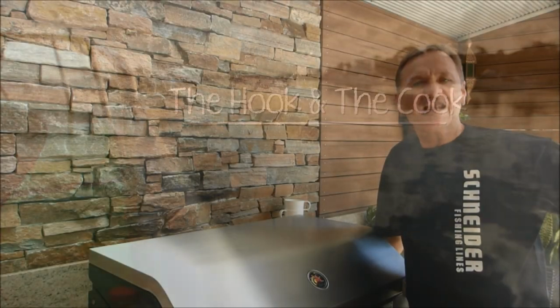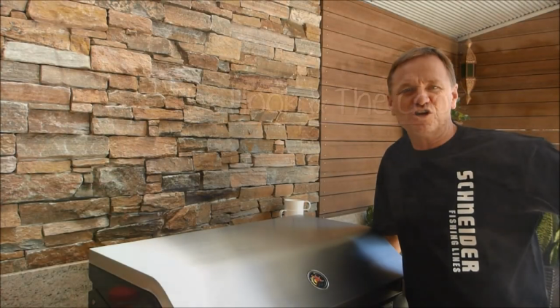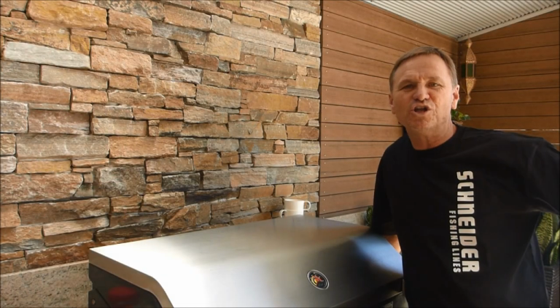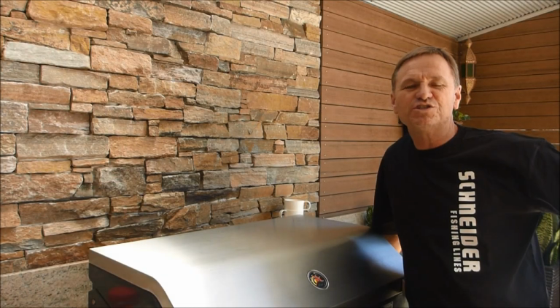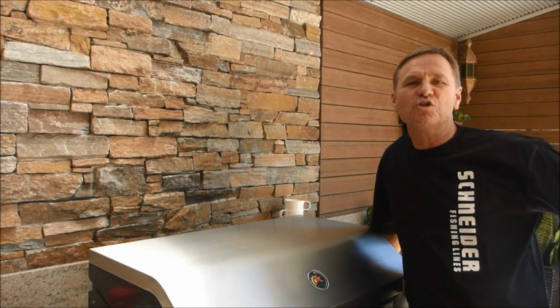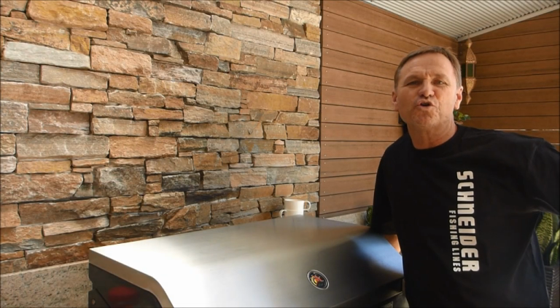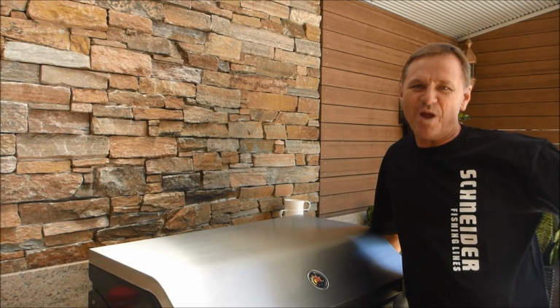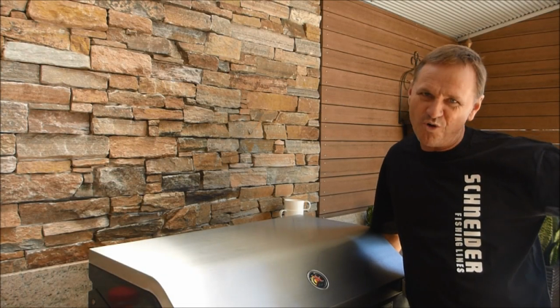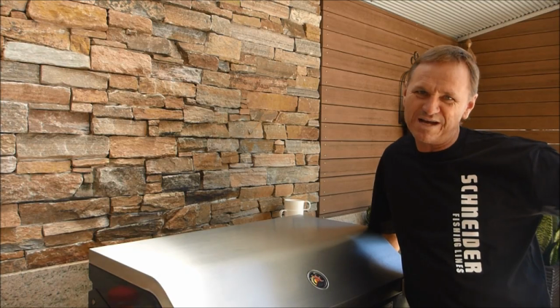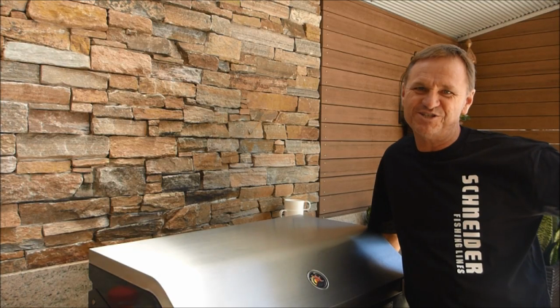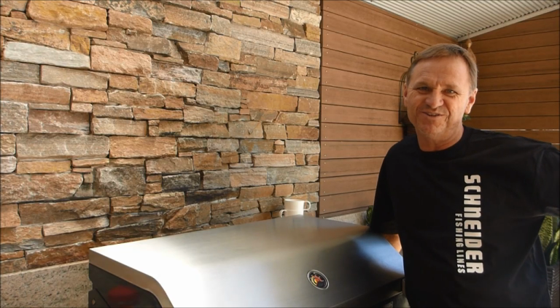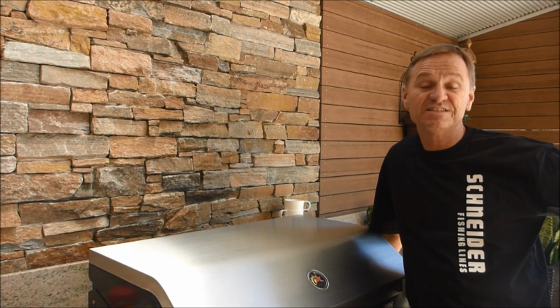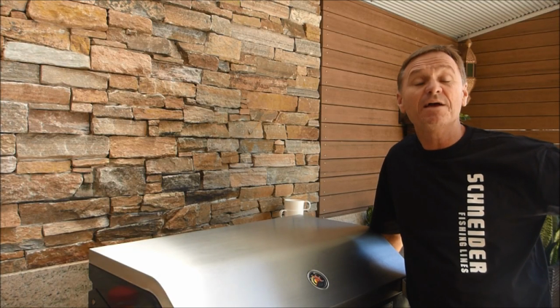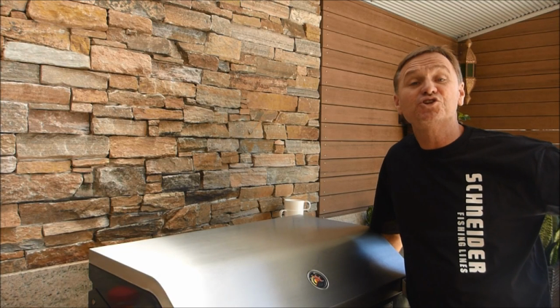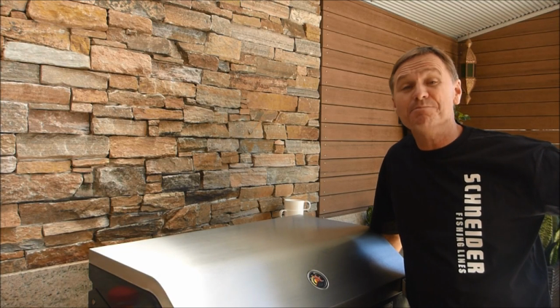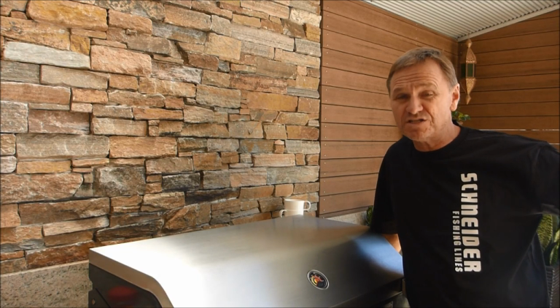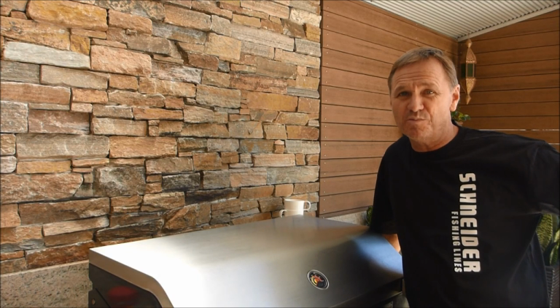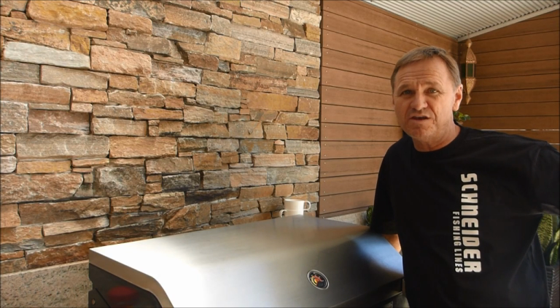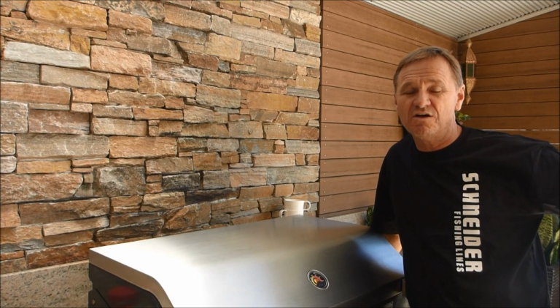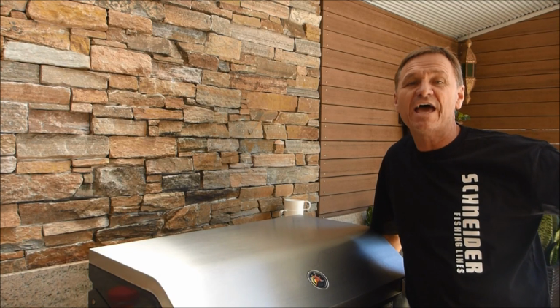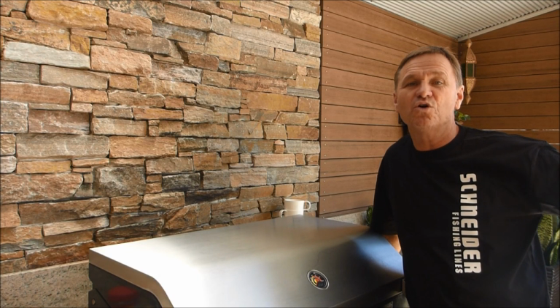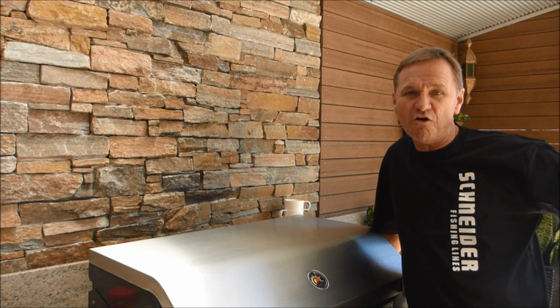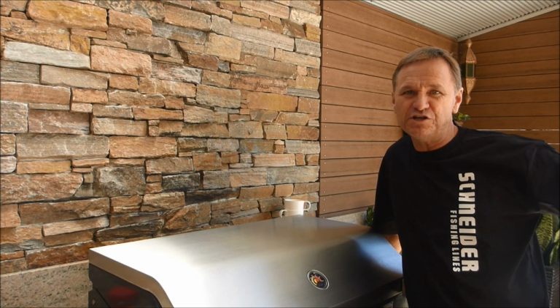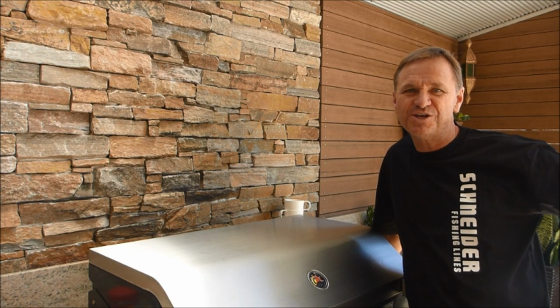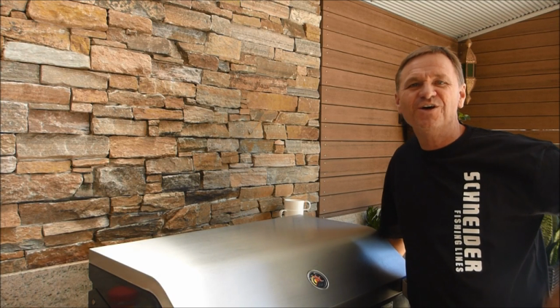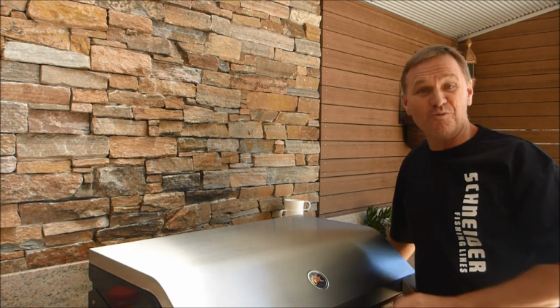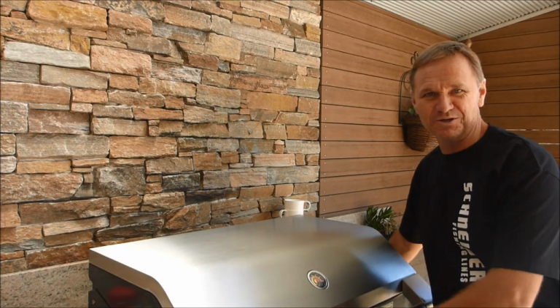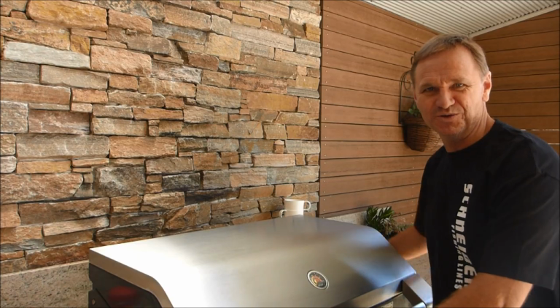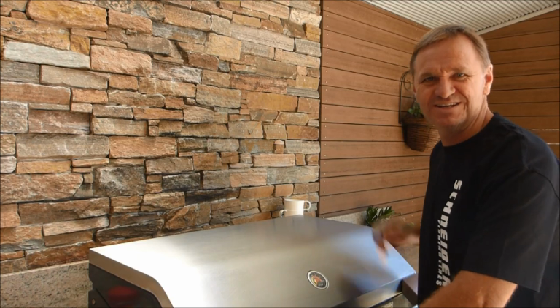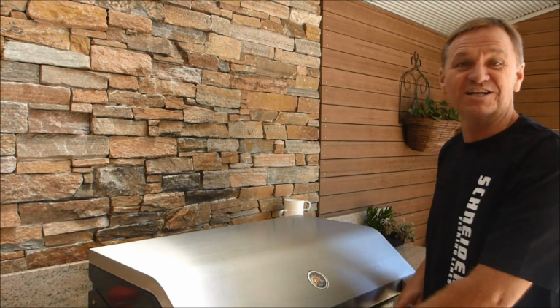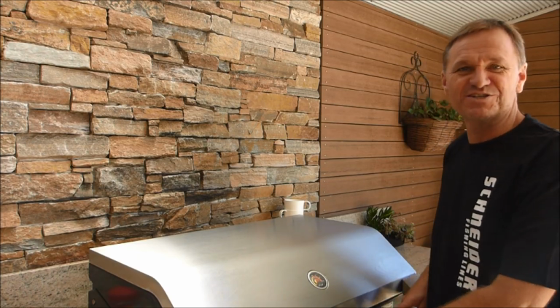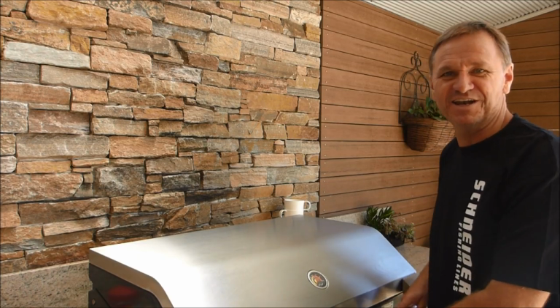G'day guys, Scotty Lyons here from The Hook and The Cook and welcome back to our channel. Today I'm going to show you my simple method on how to cook whole fish on the barbecue. So let's get started.